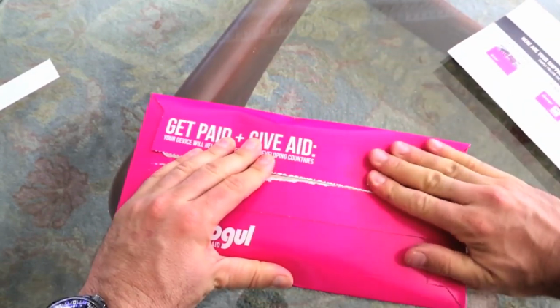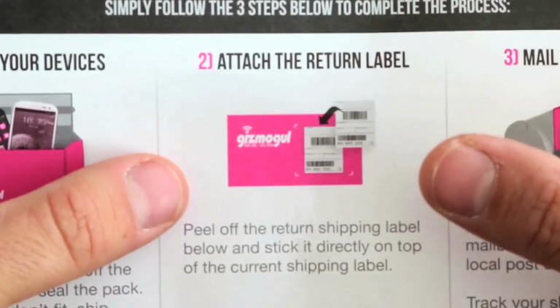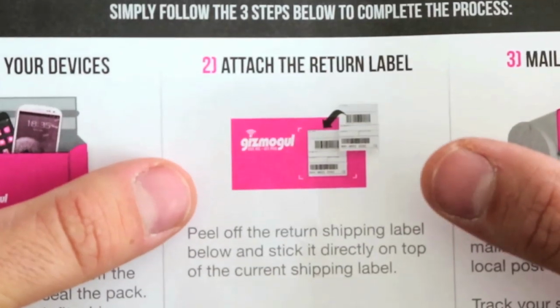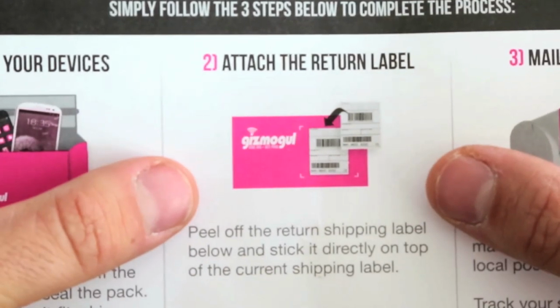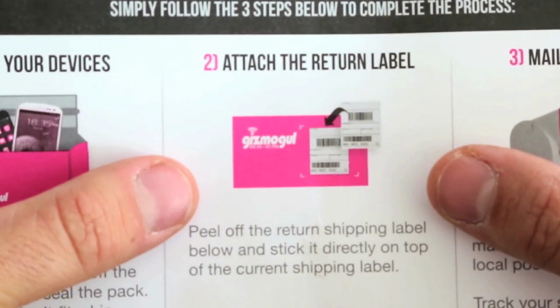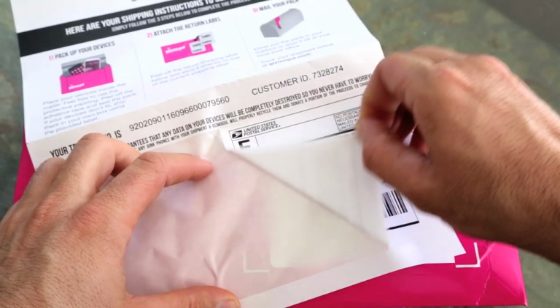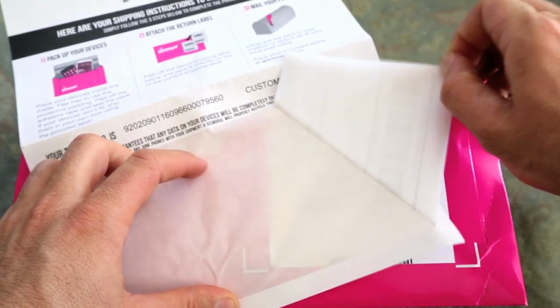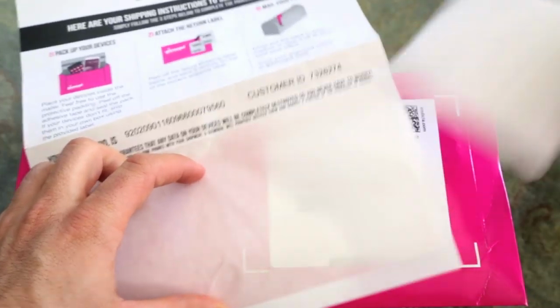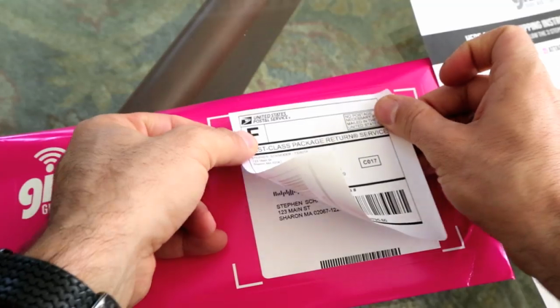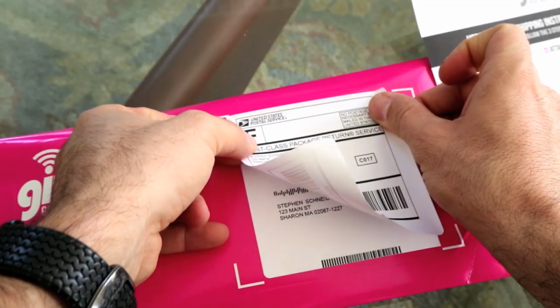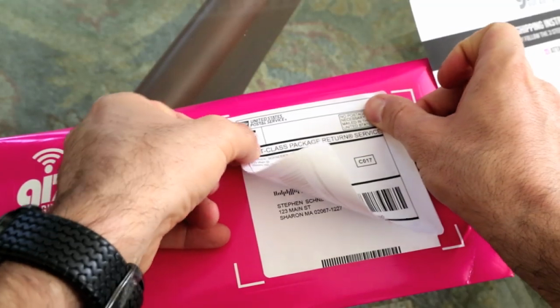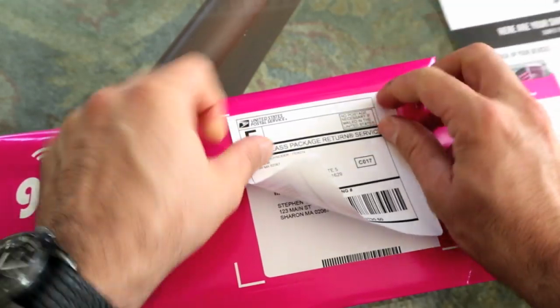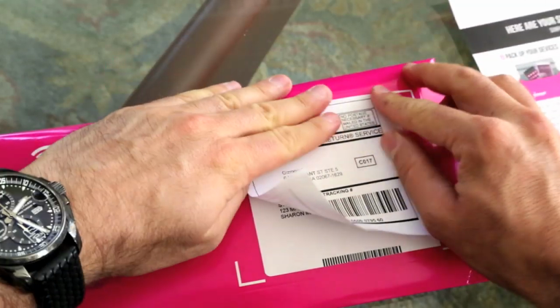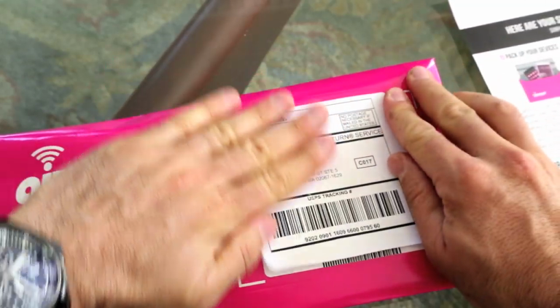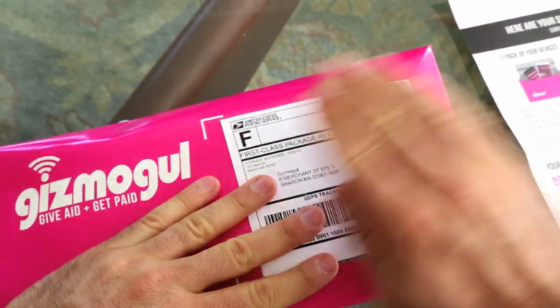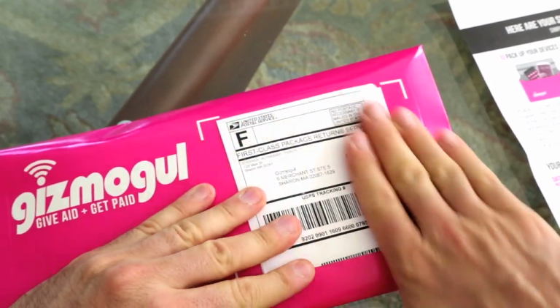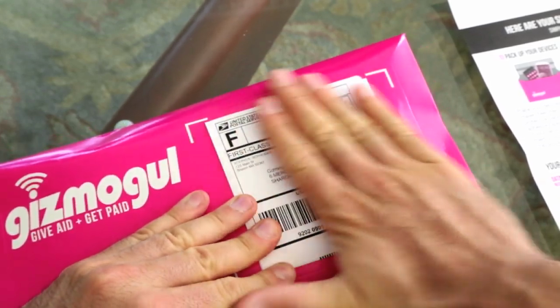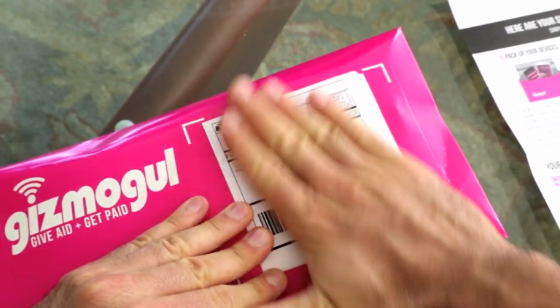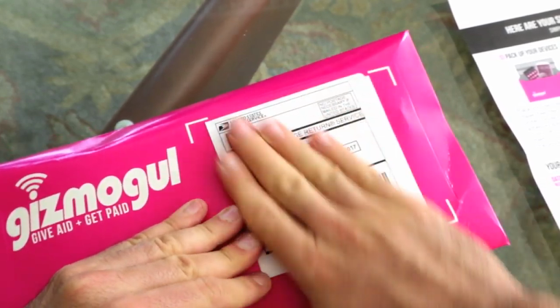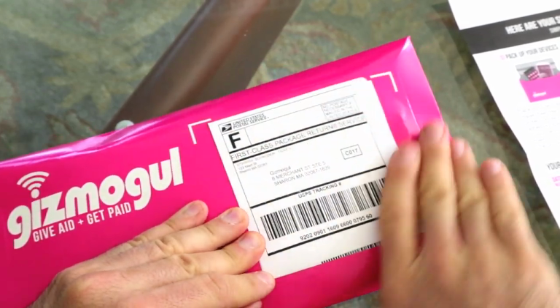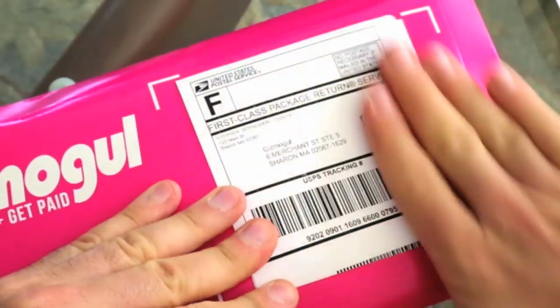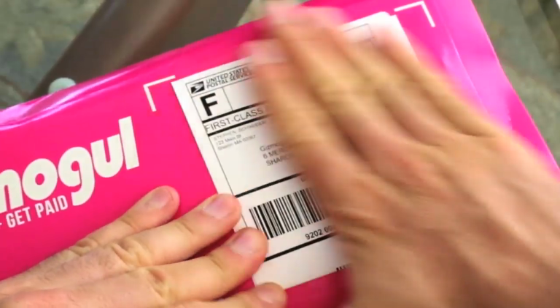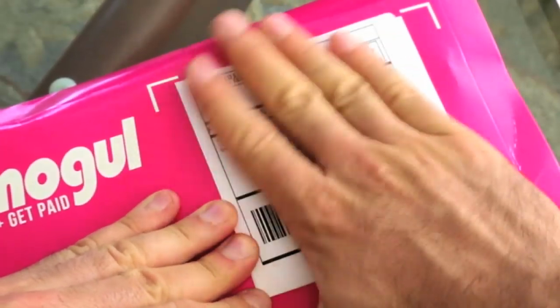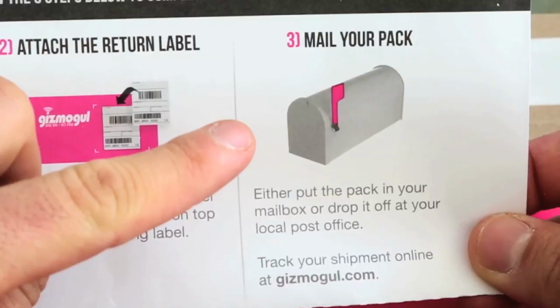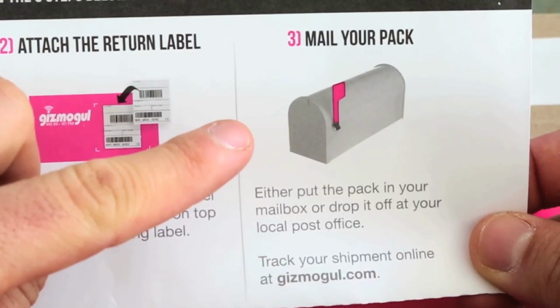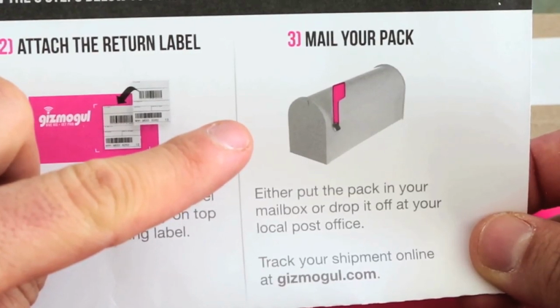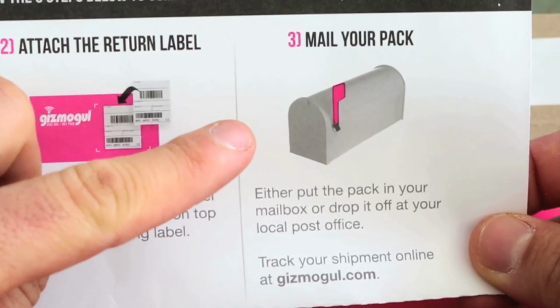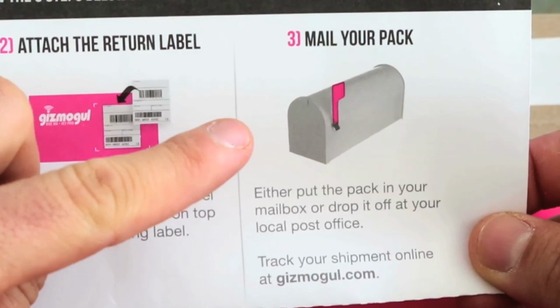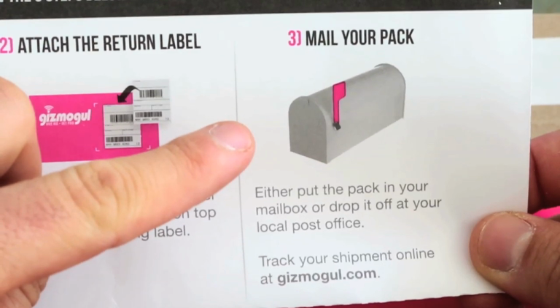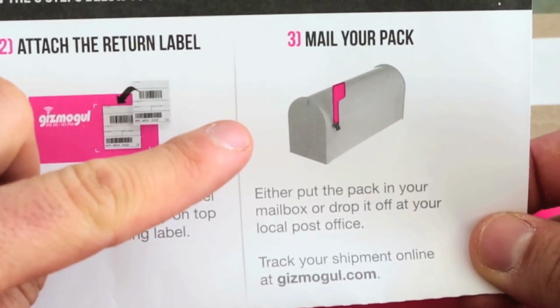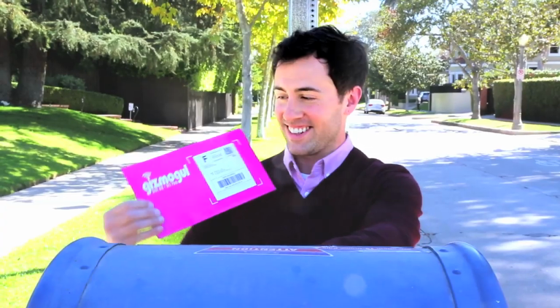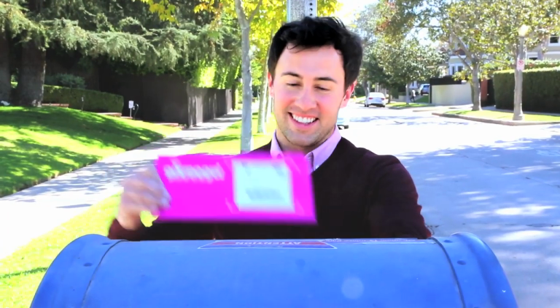Next, put the return label that we sent you over the old label that's addressed to you. All your information, by the way, is on that label so we know exactly who you are. After that, just mail it in at the post office or your own mailbox.